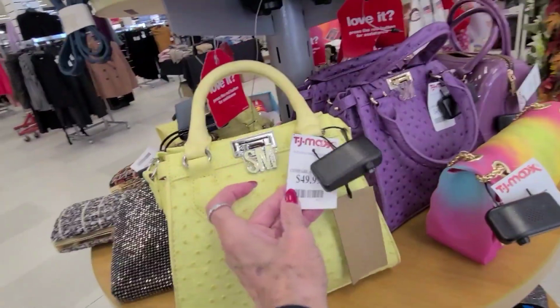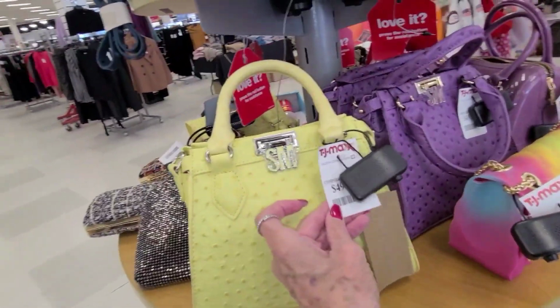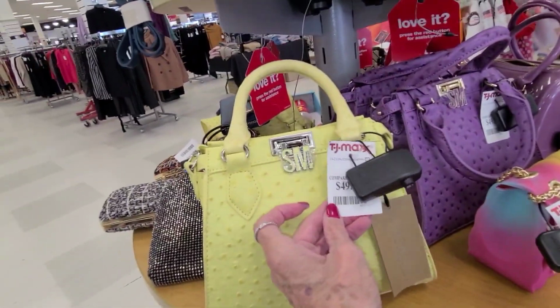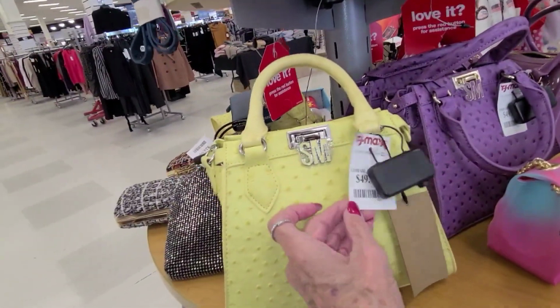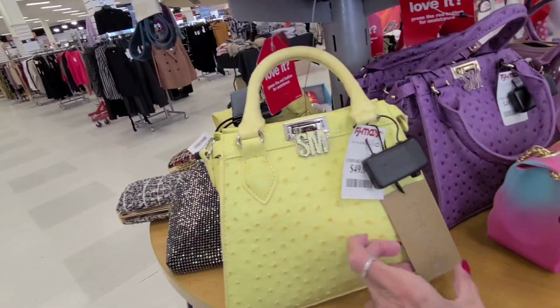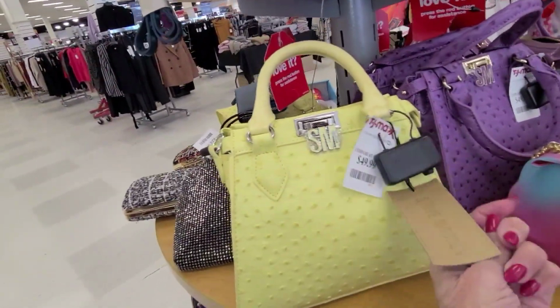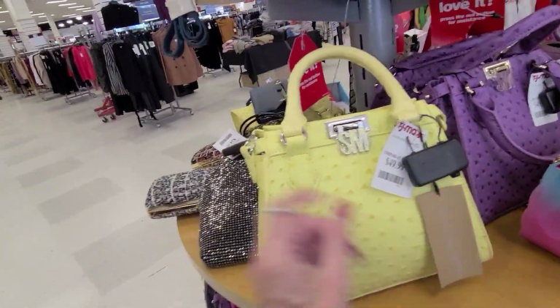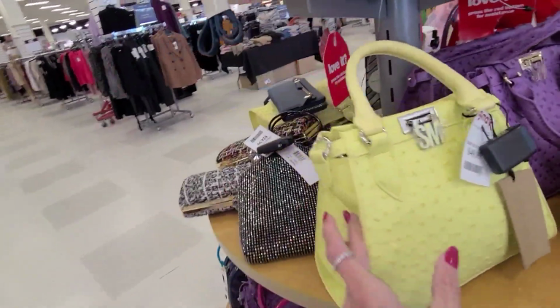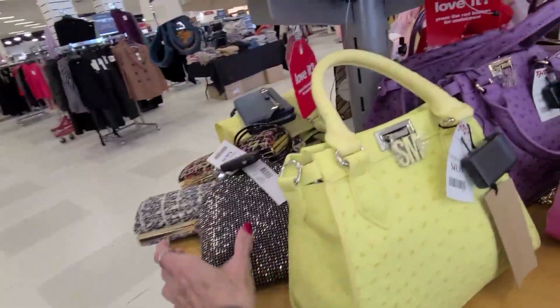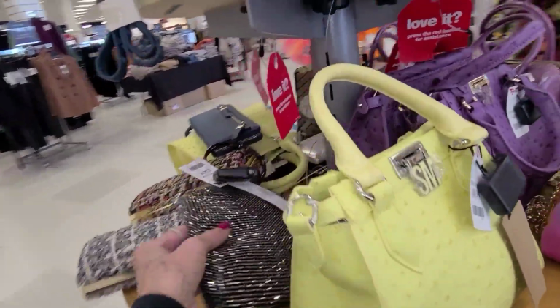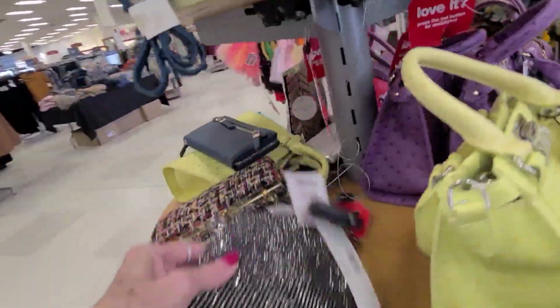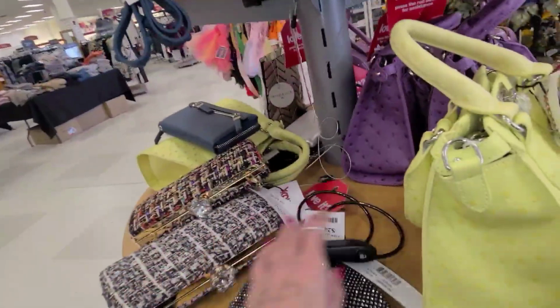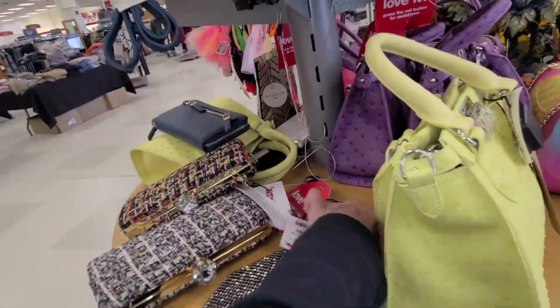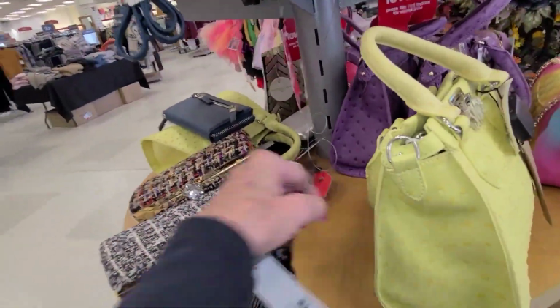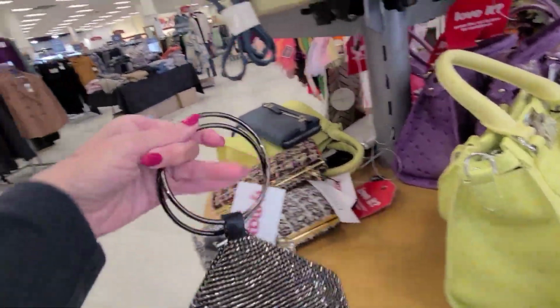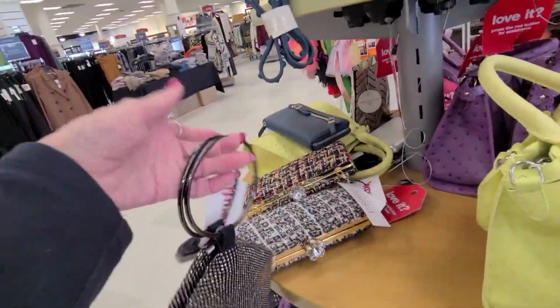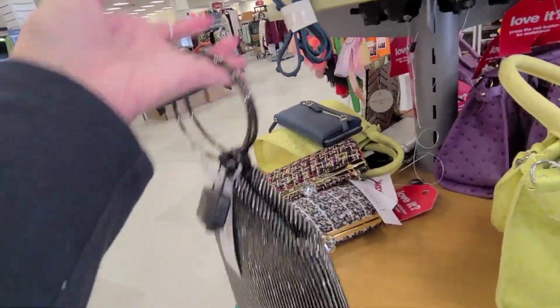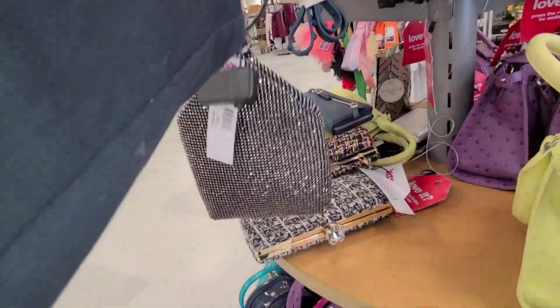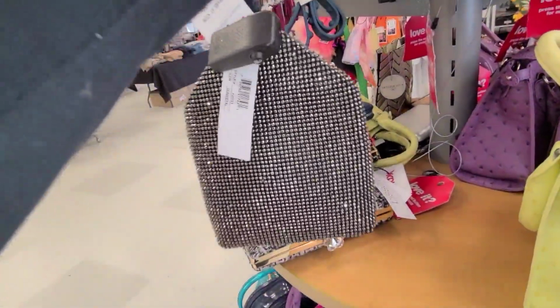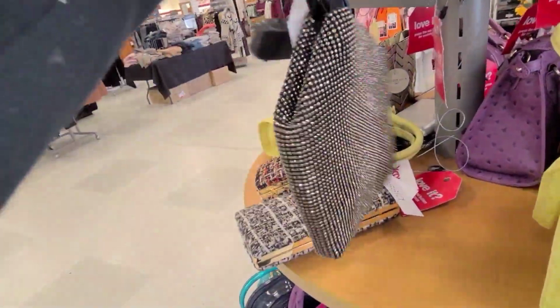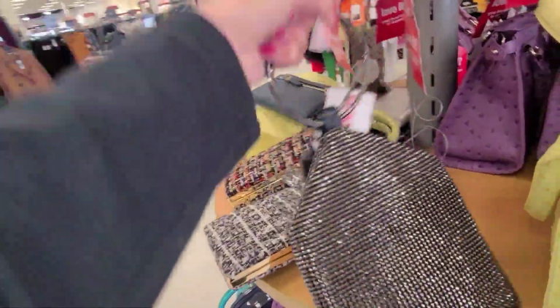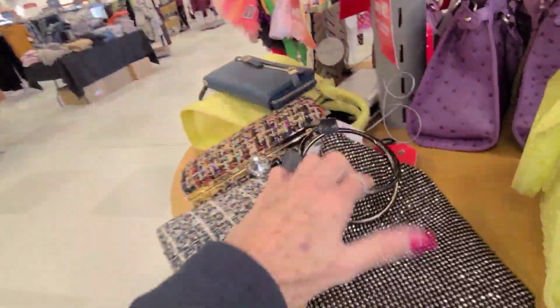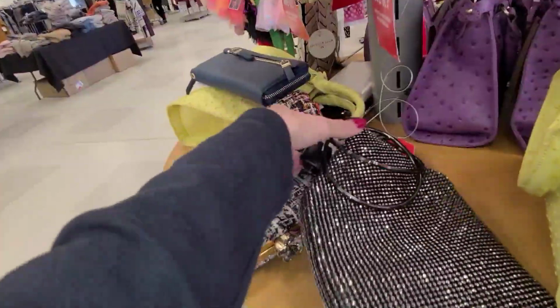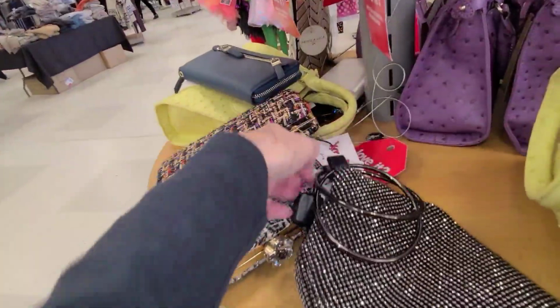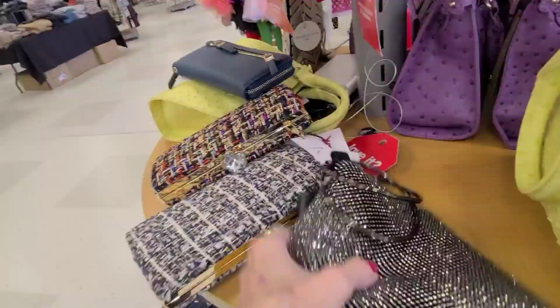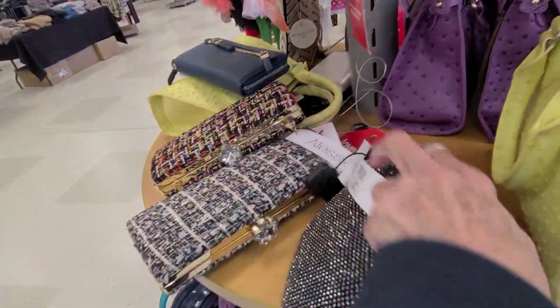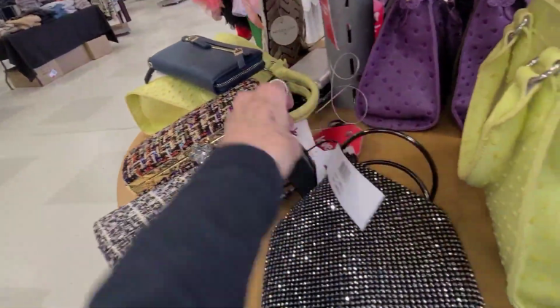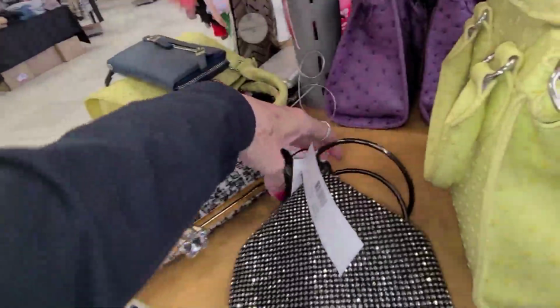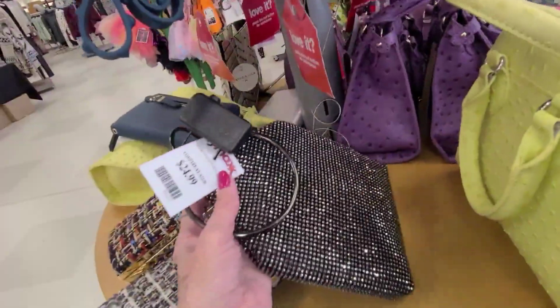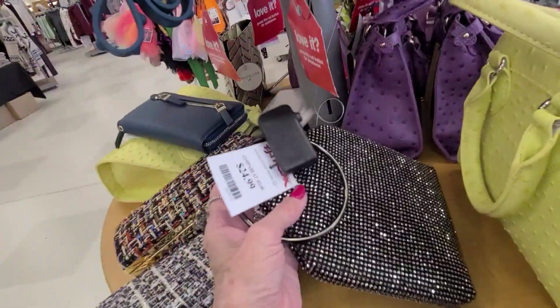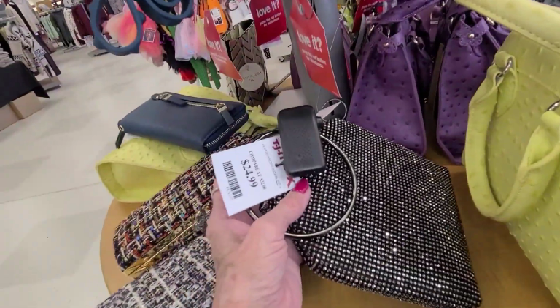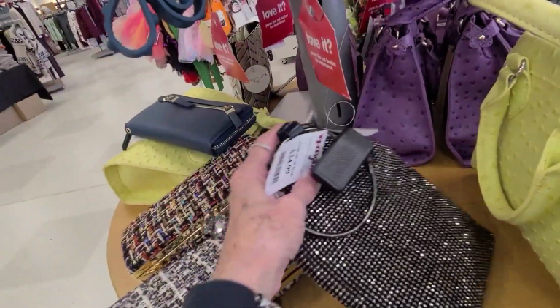$50.00 on this and this is the Steve Madden. Here's something shiny. Rough handles — hard on the wrist for me. That's $25.00.